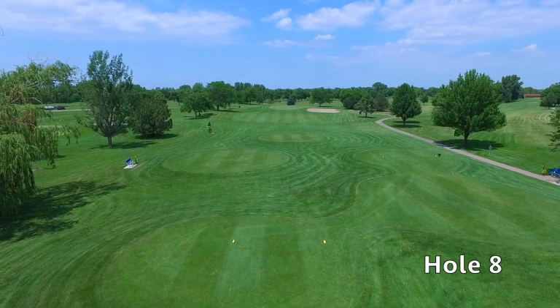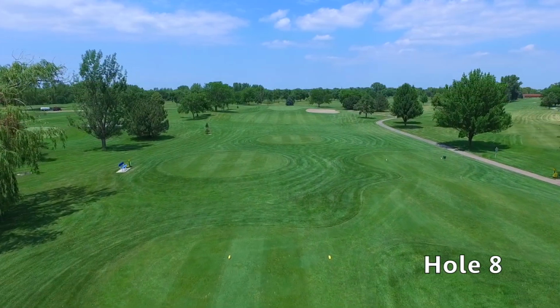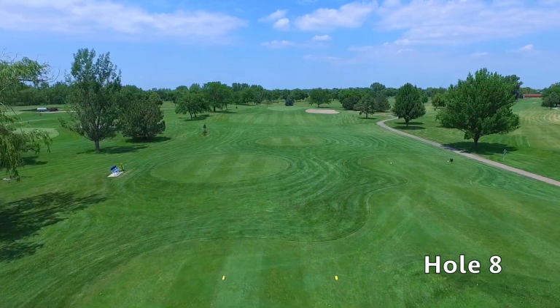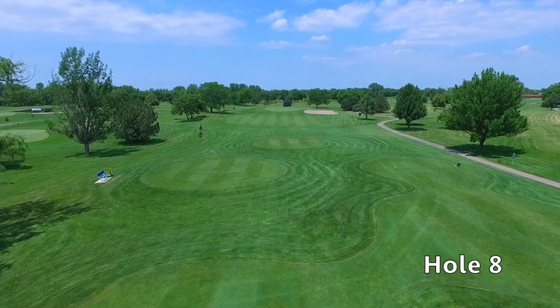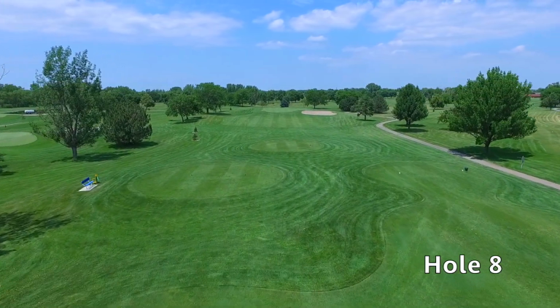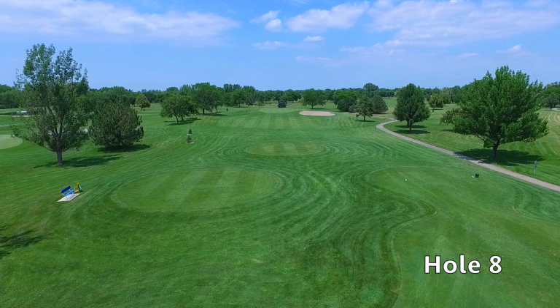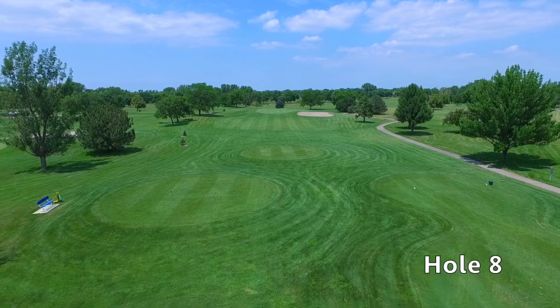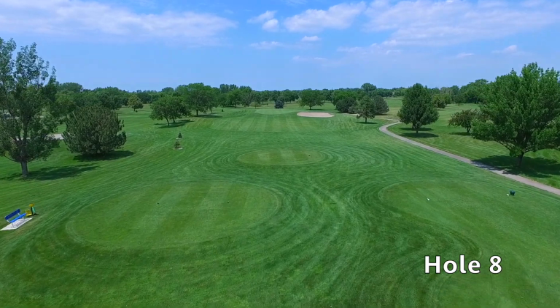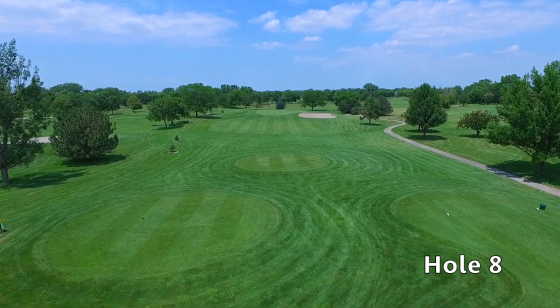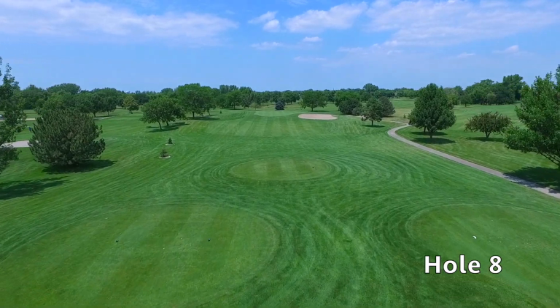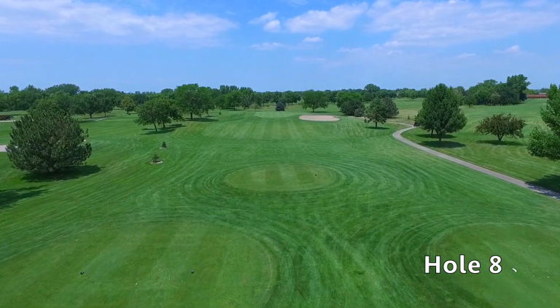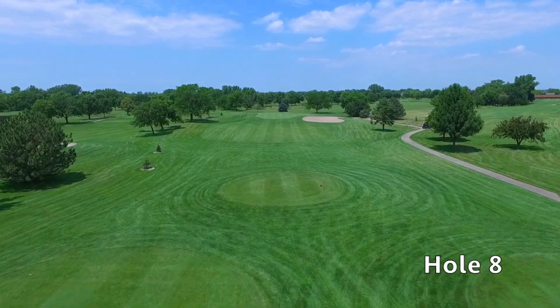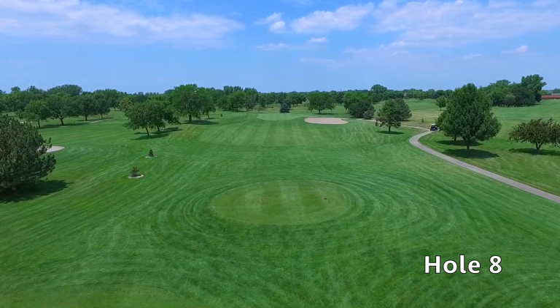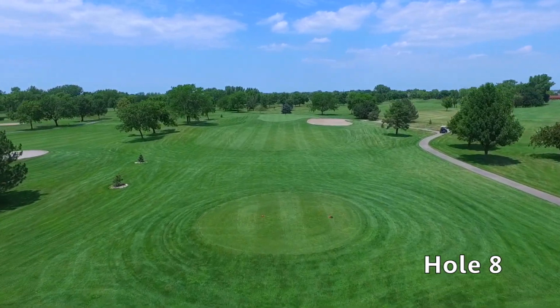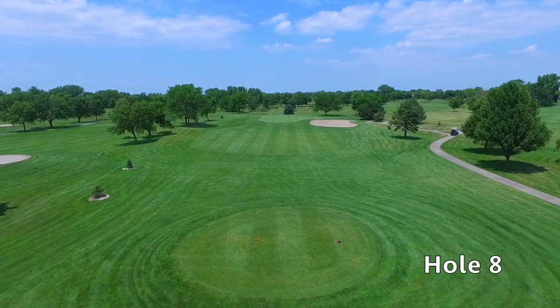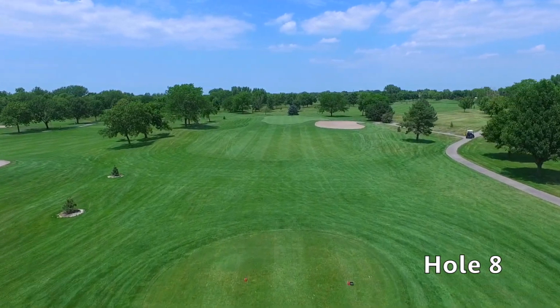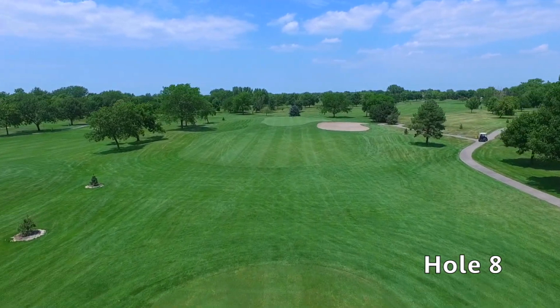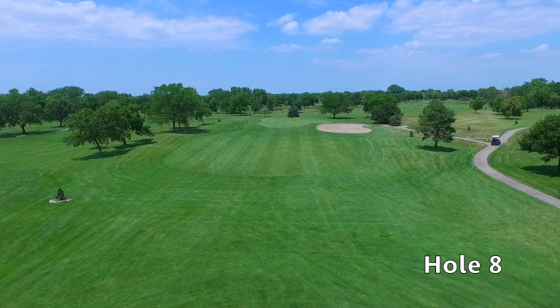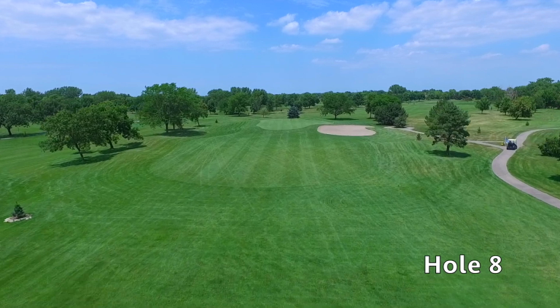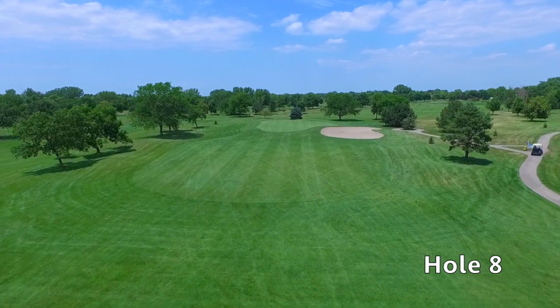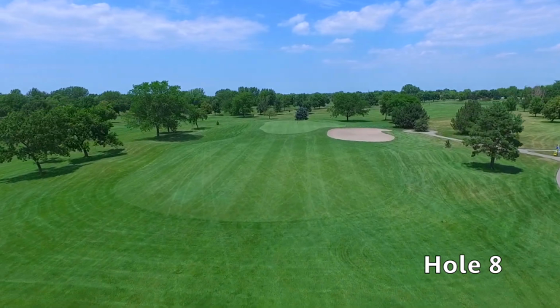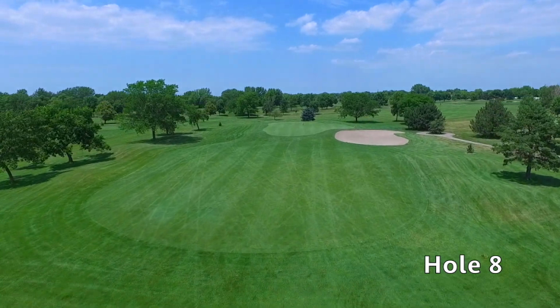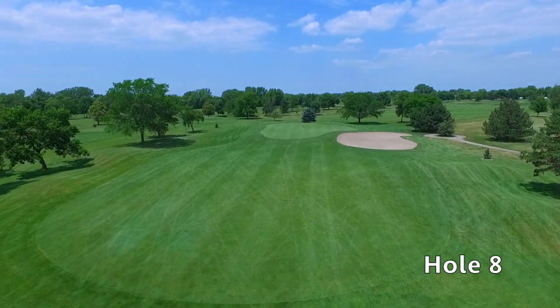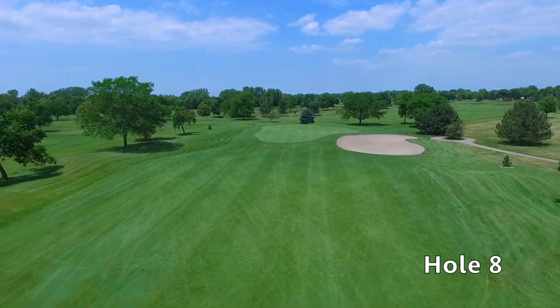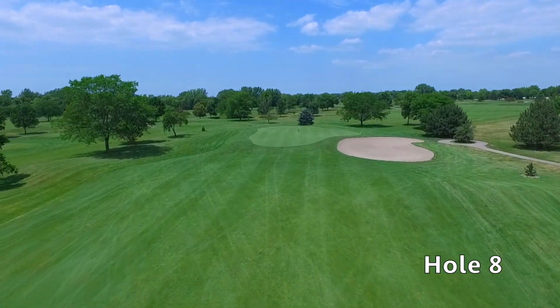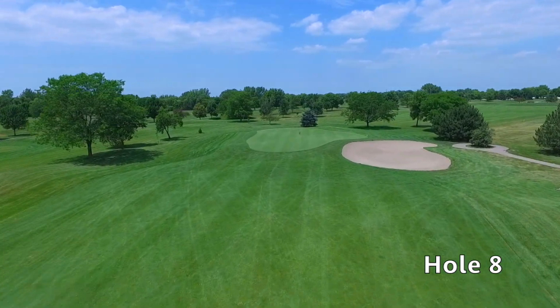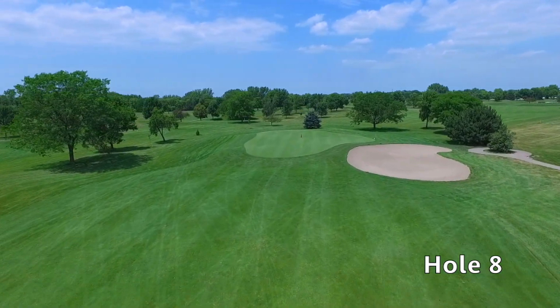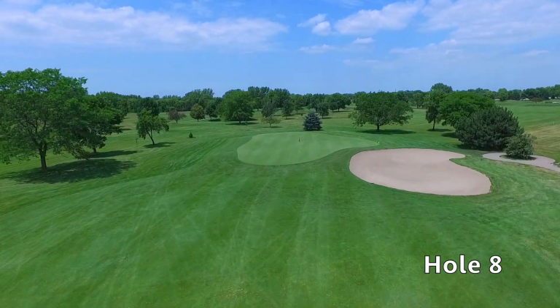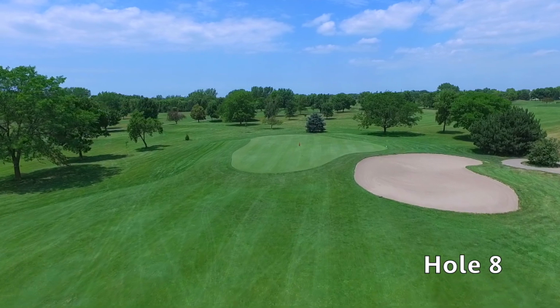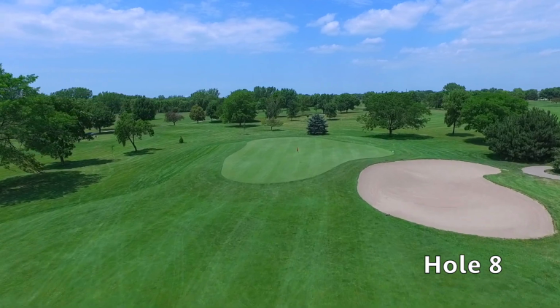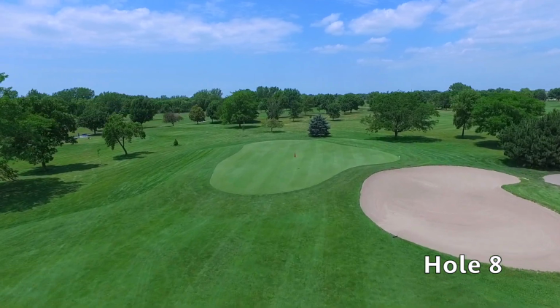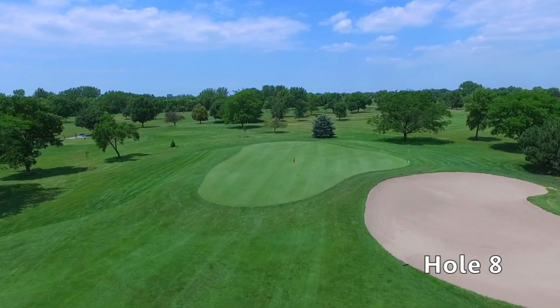Hole number eight at Quail Run is a difficult par three, with most players using a mid-iron into this undulated green. The green is also protected by a large bunker which catches errant shots hit to the right. Club selection is going to be key.